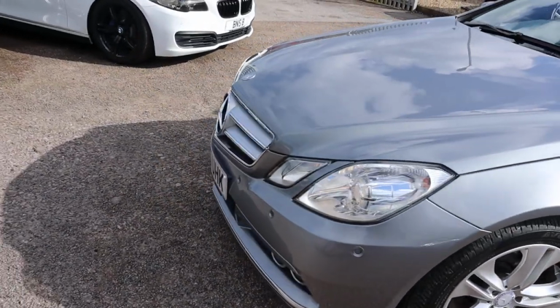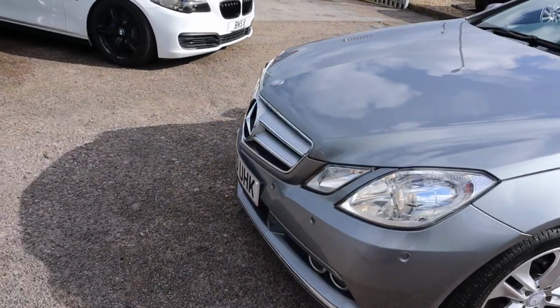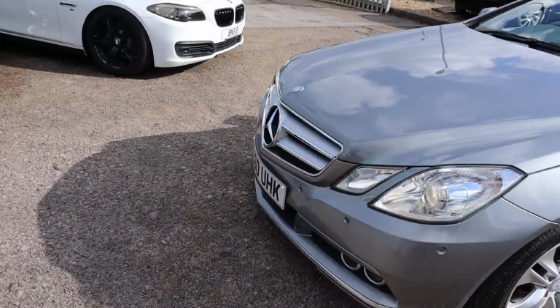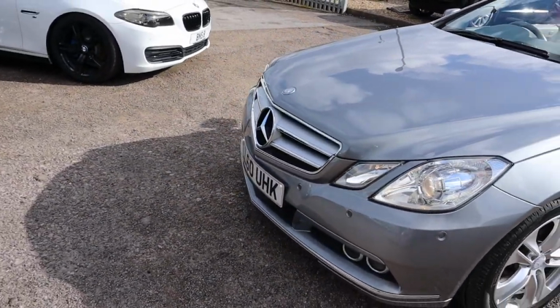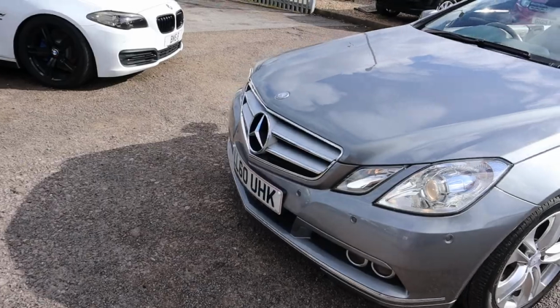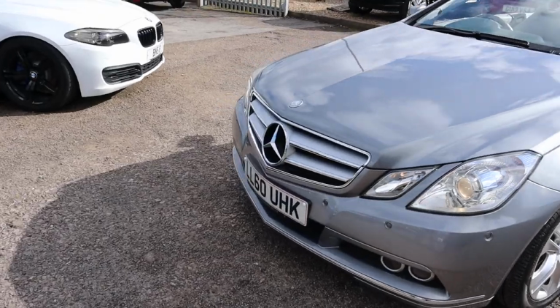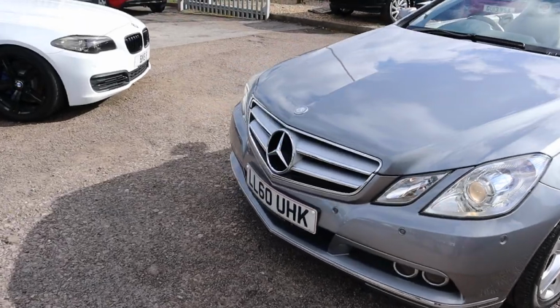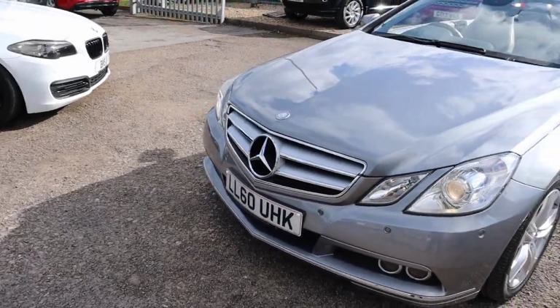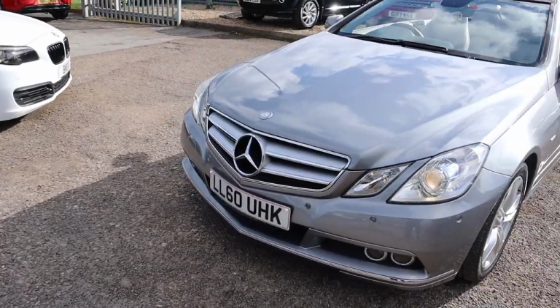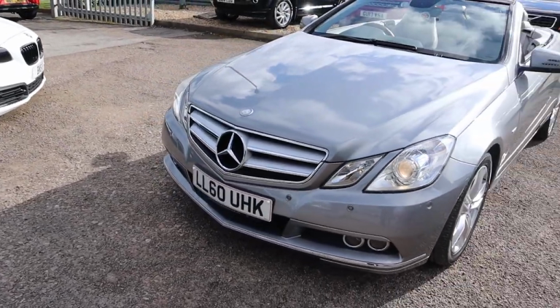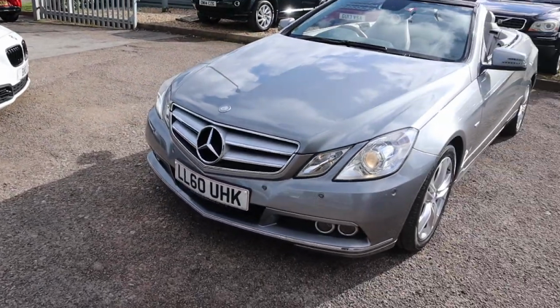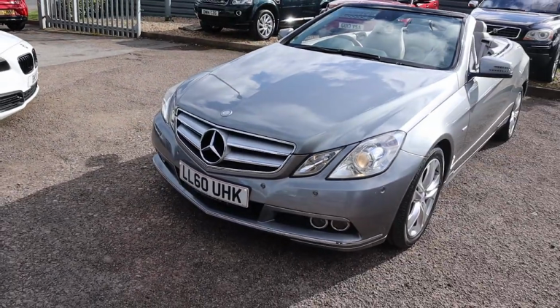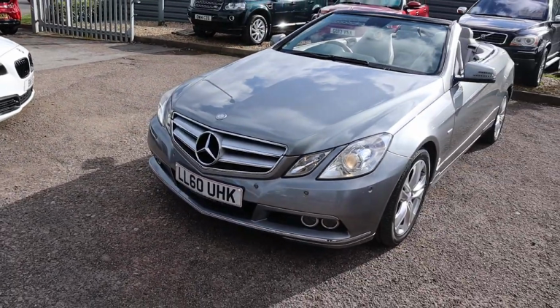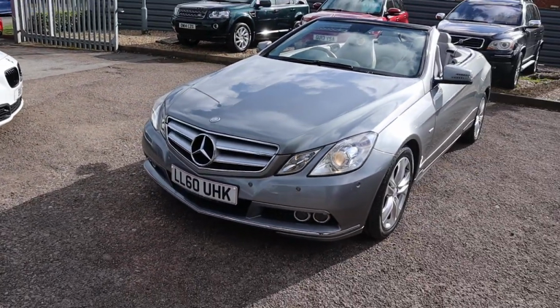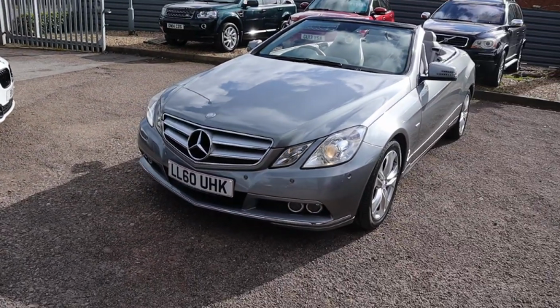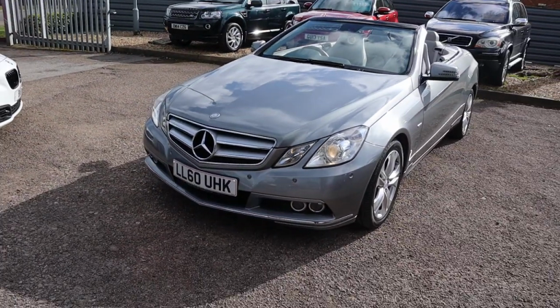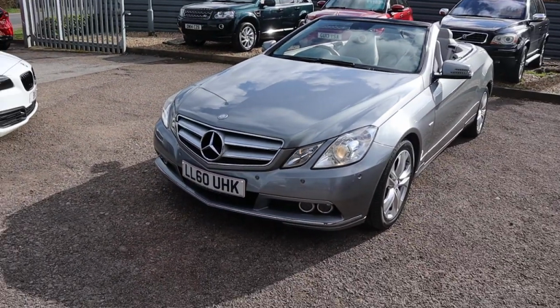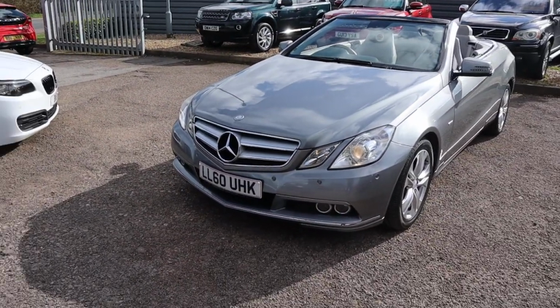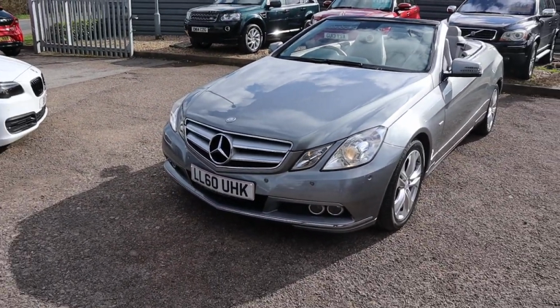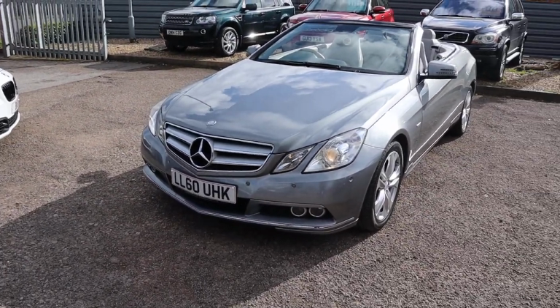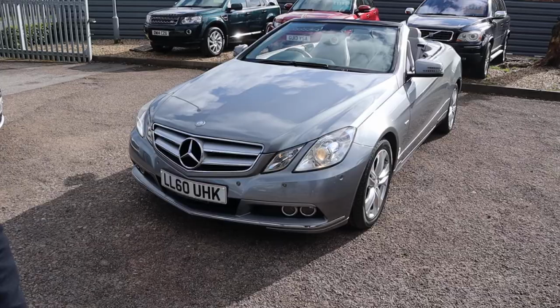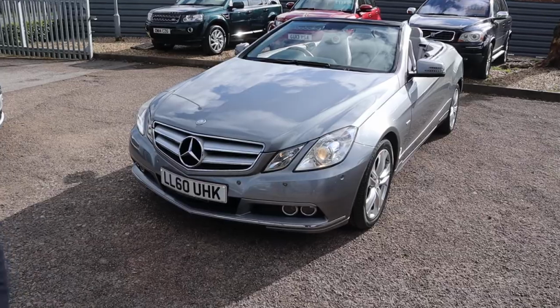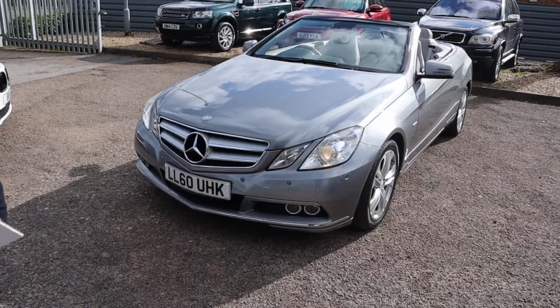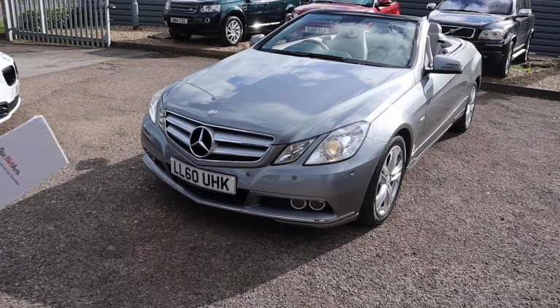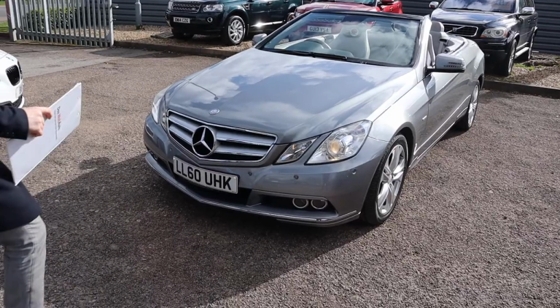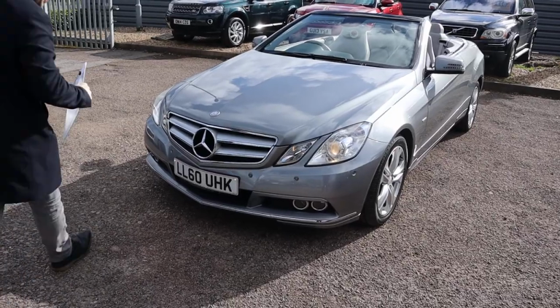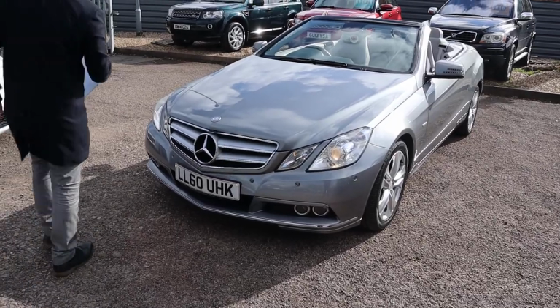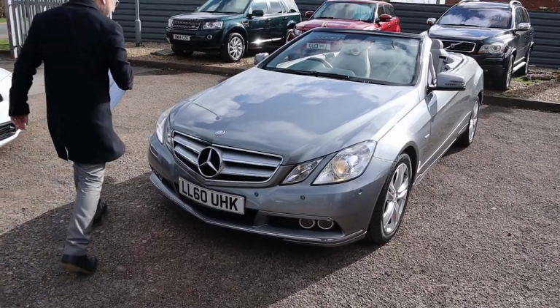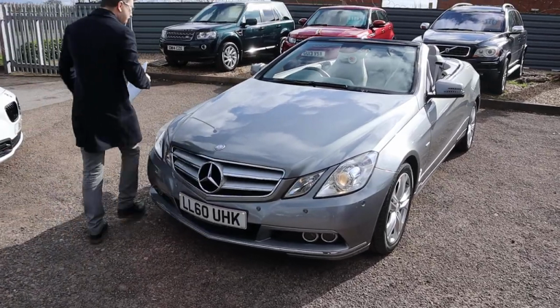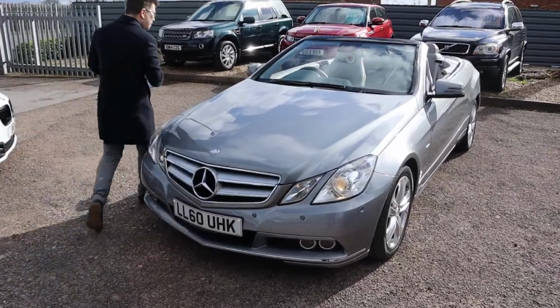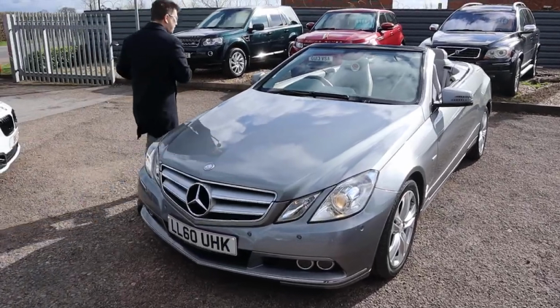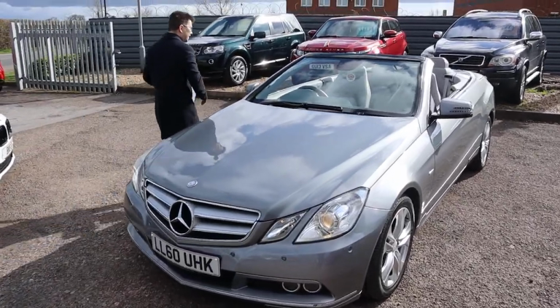Look at the front of that car. What do you think about that, Kev? It's a thing of absolute beauty, son. Let's head to the back anyway and work our way in.